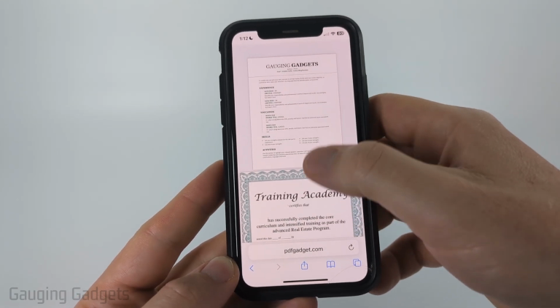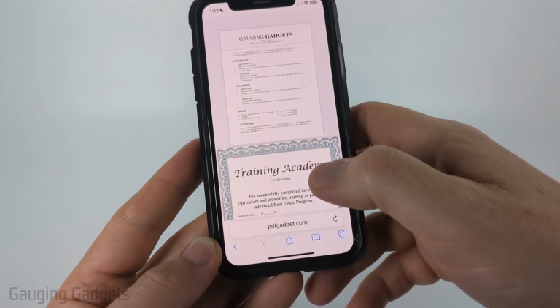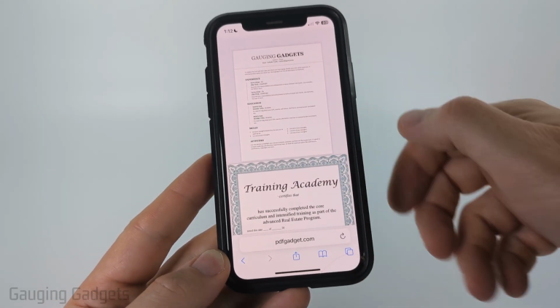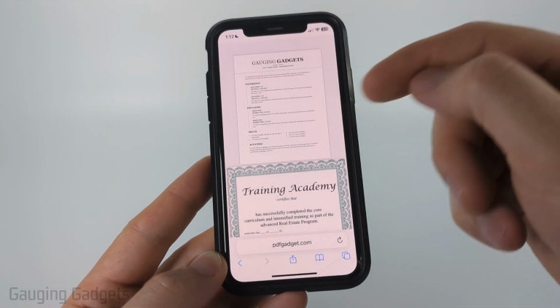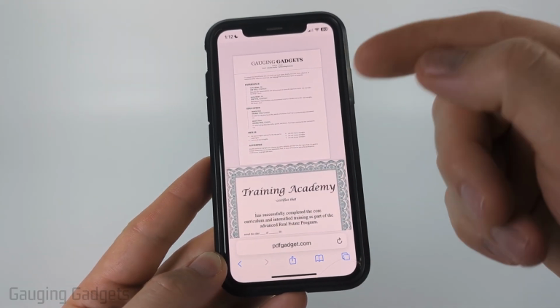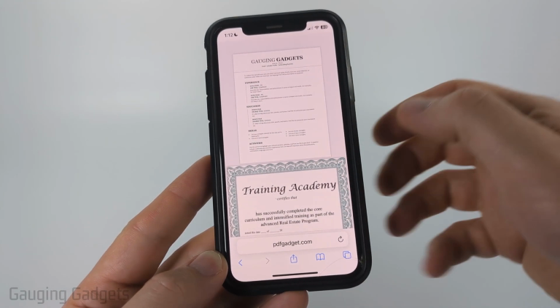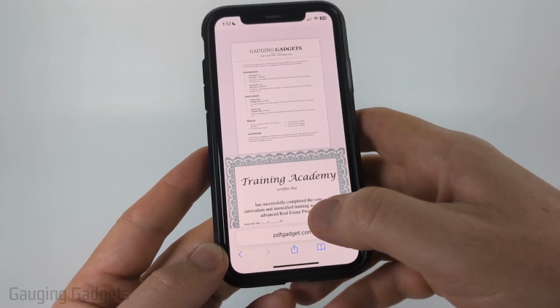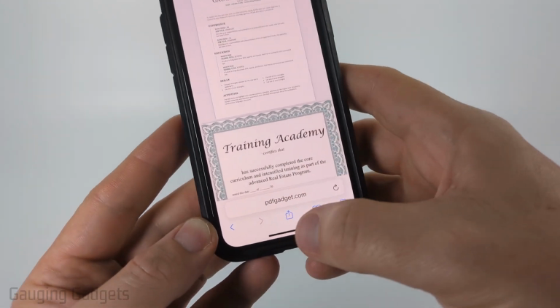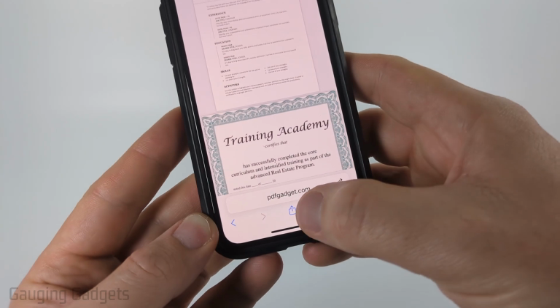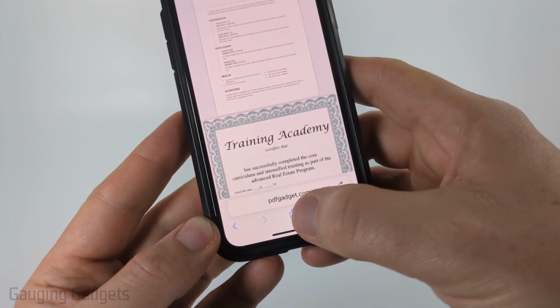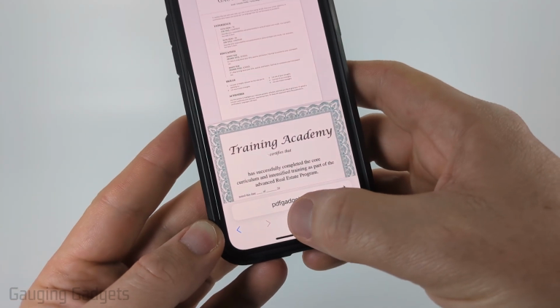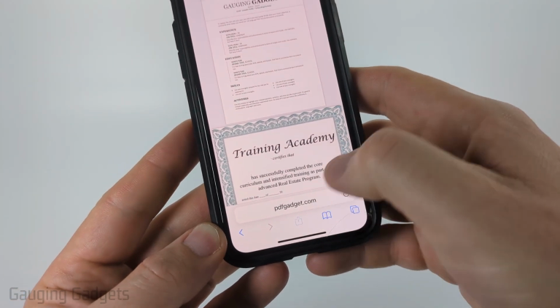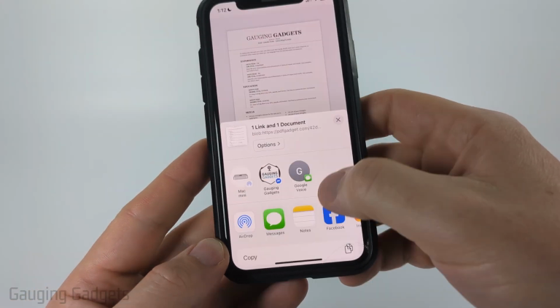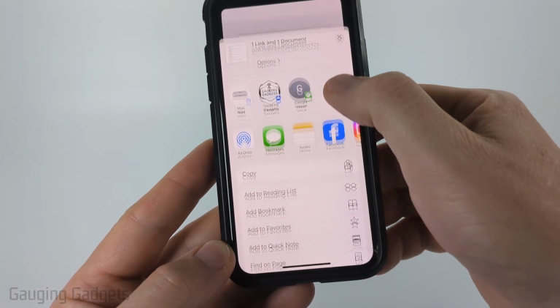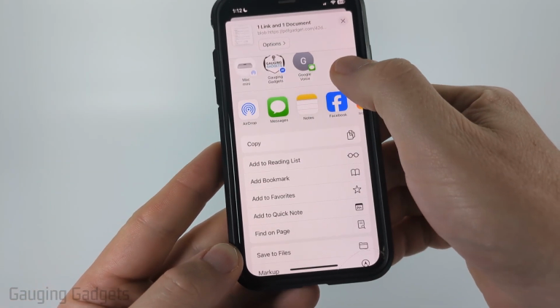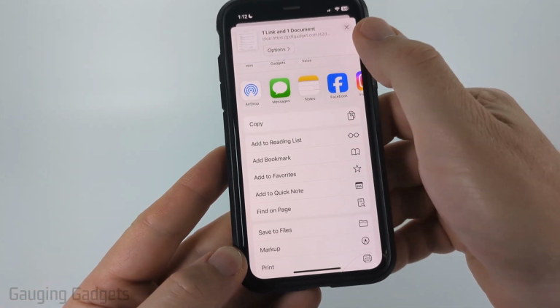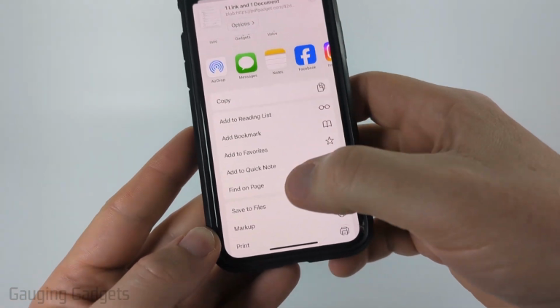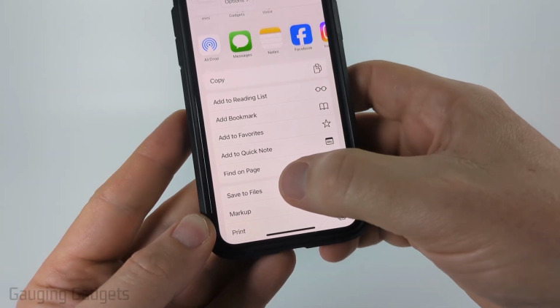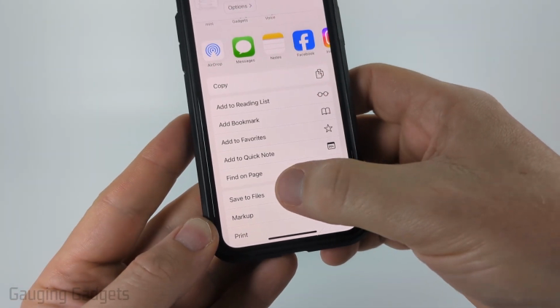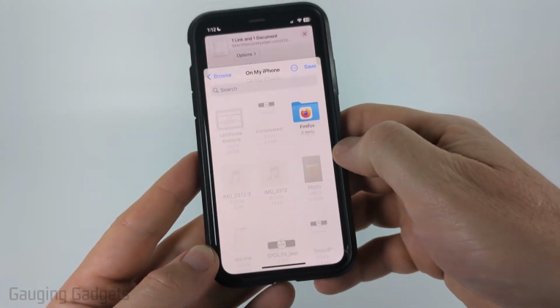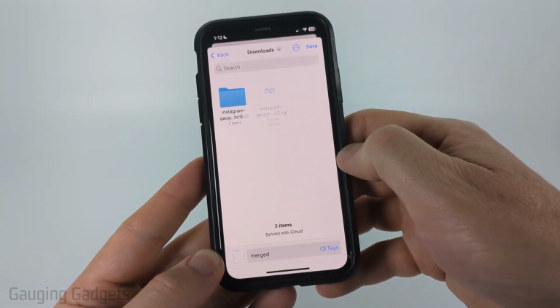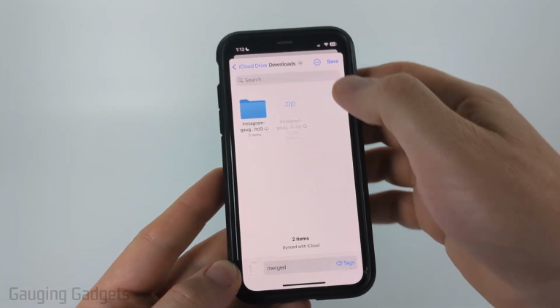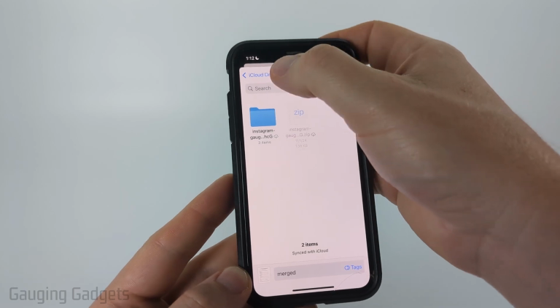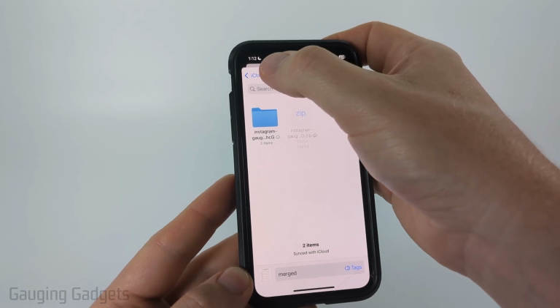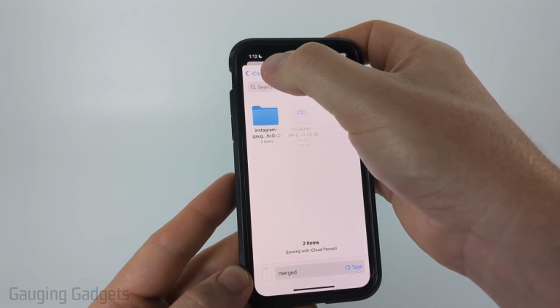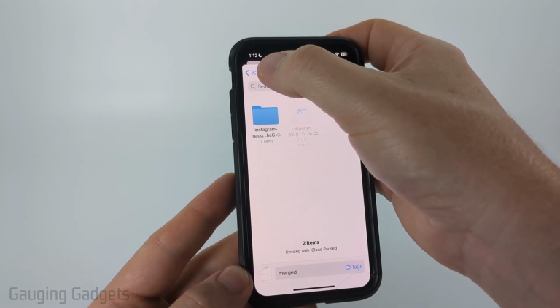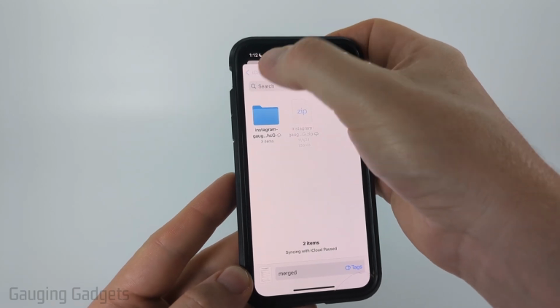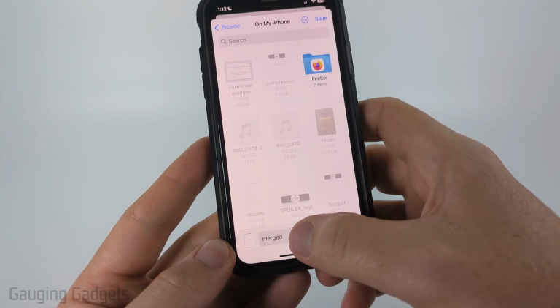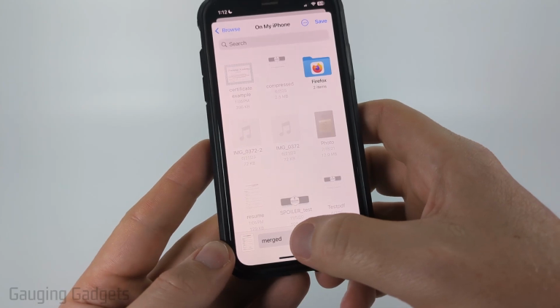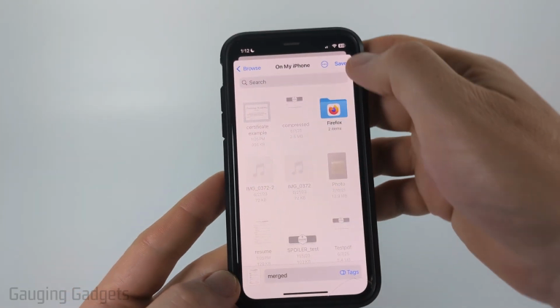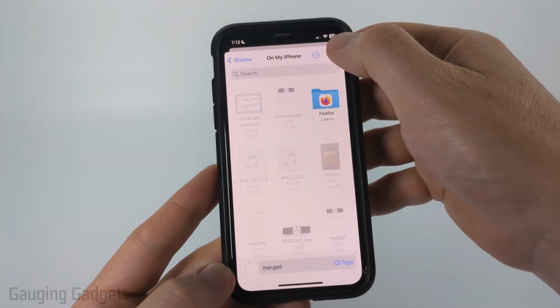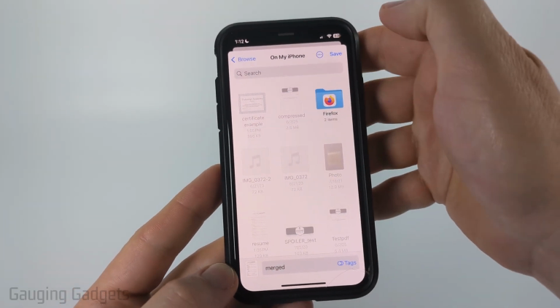When you see them like this, to save the PDF to your iPhone select the share button at the bottom, then scroll down and select save to files. From there you can select where you want to save it, give it a name, and then select save.